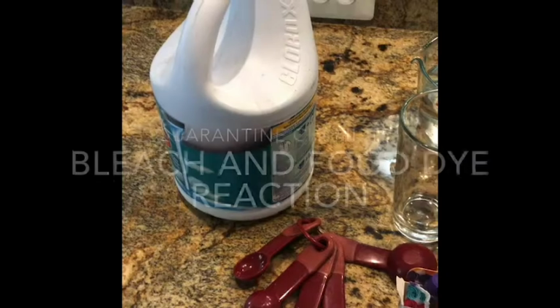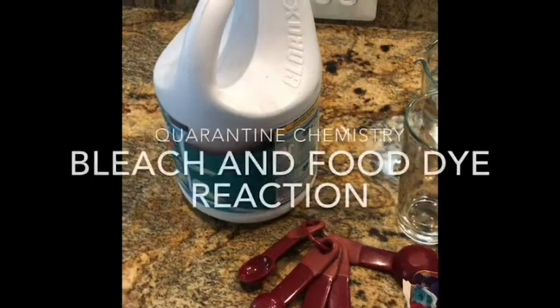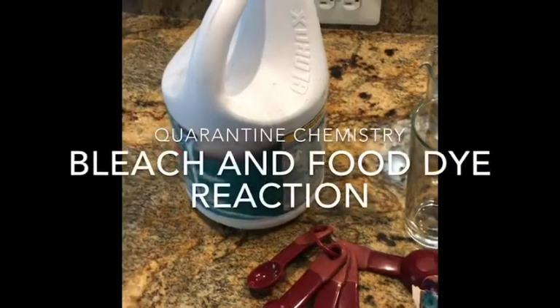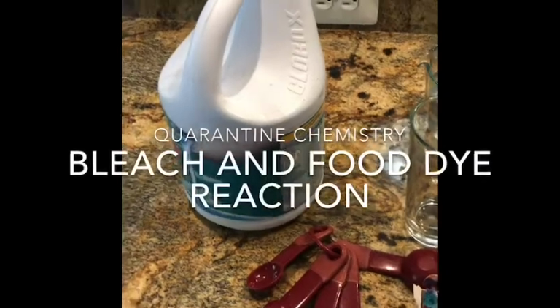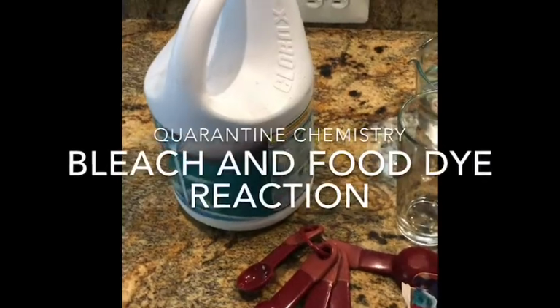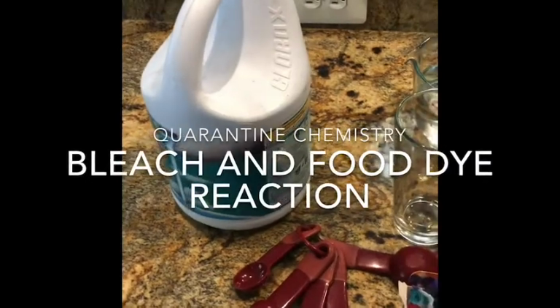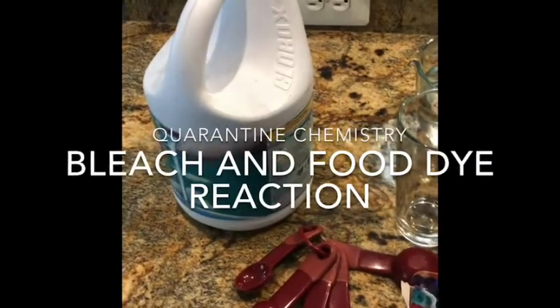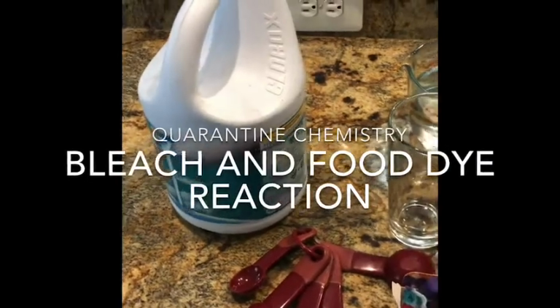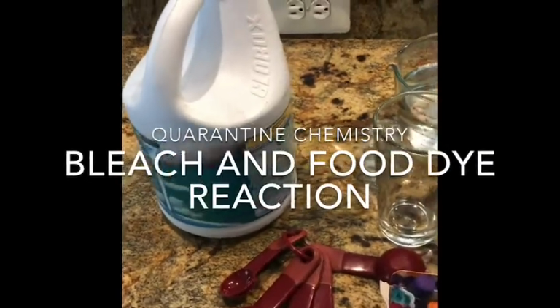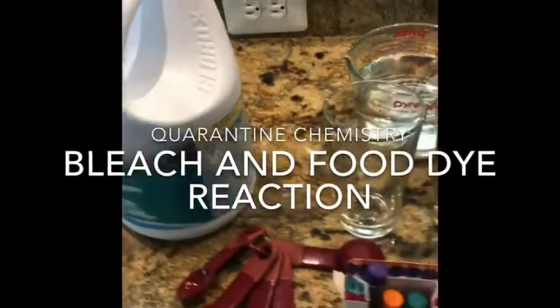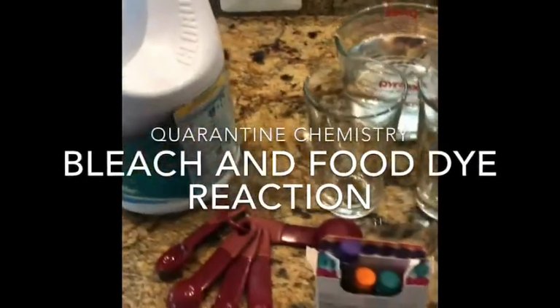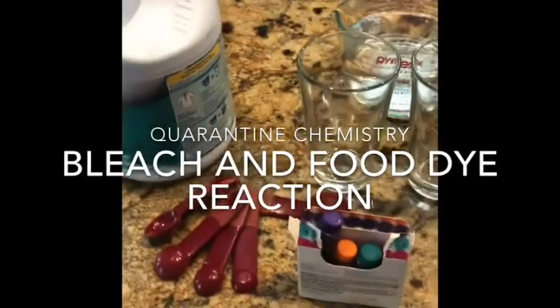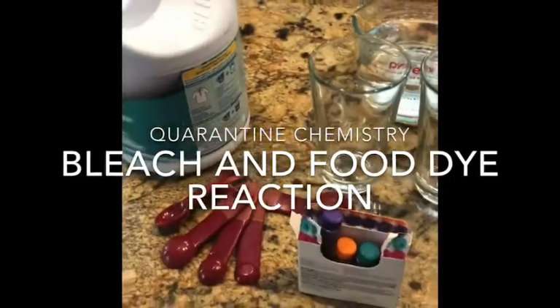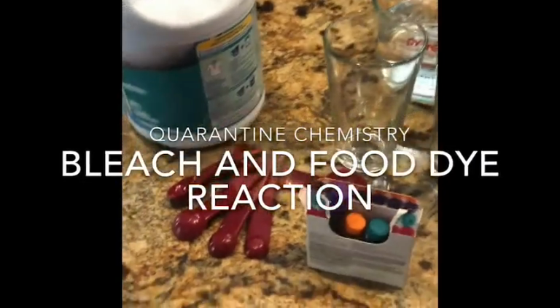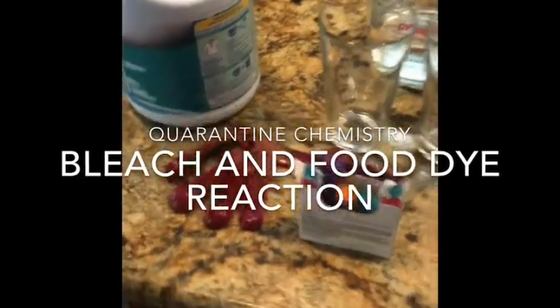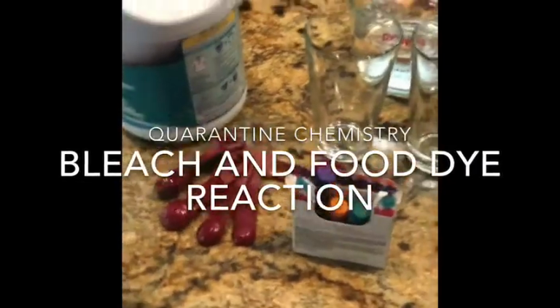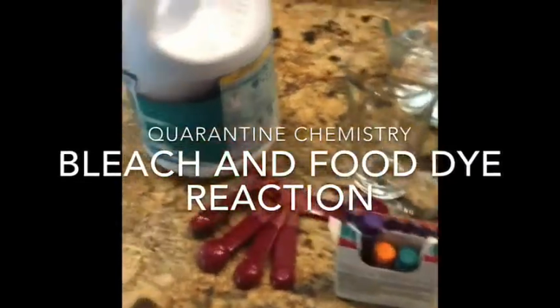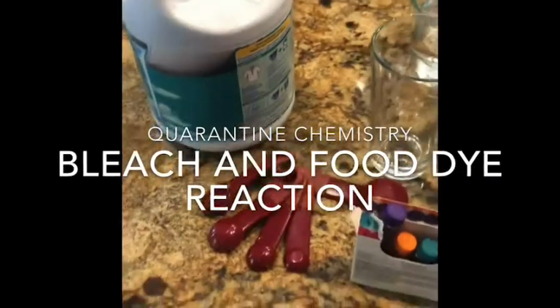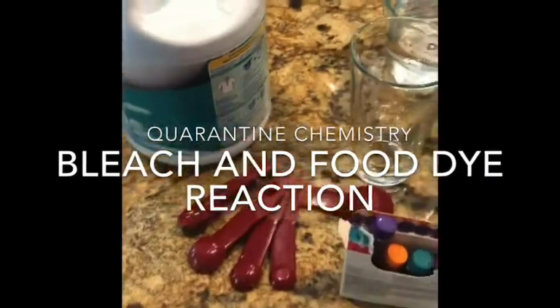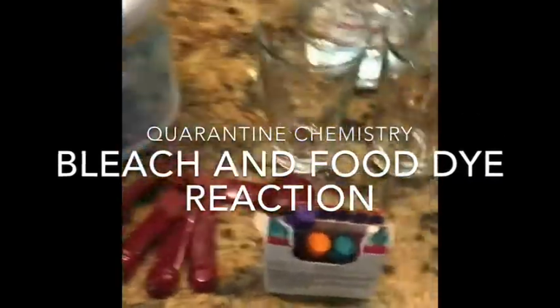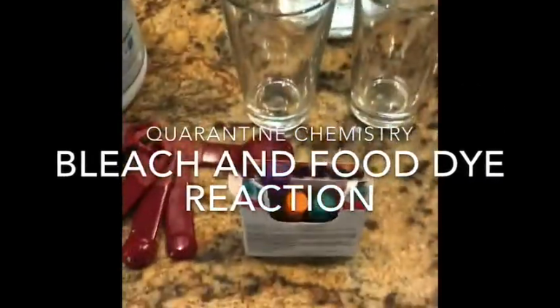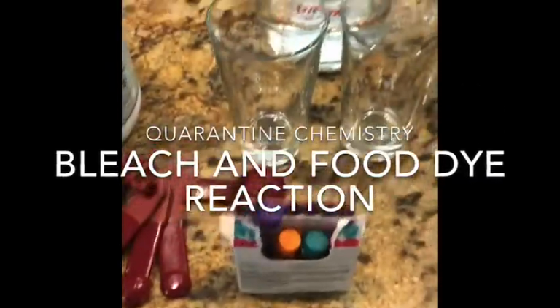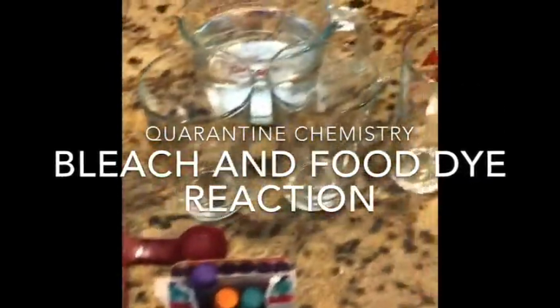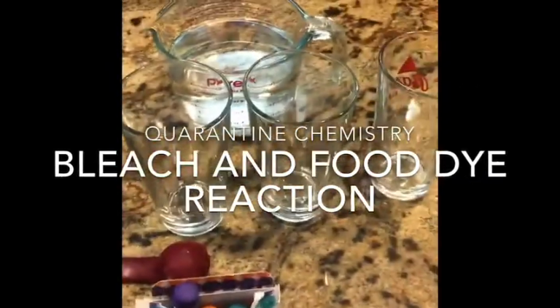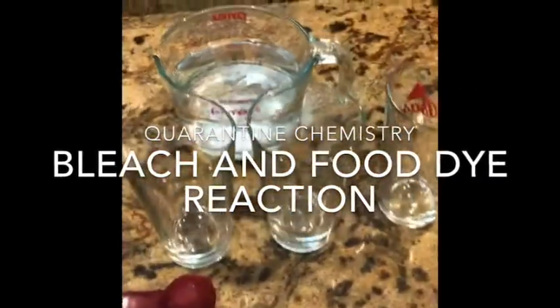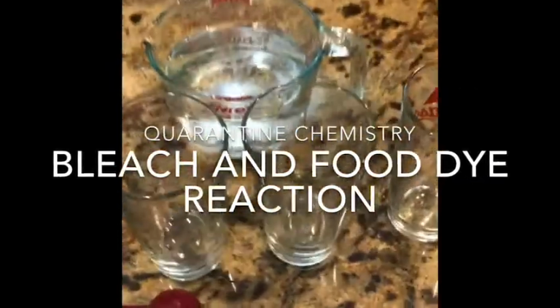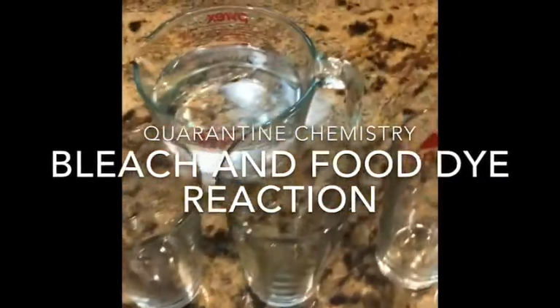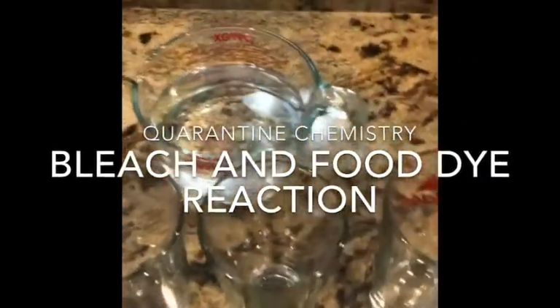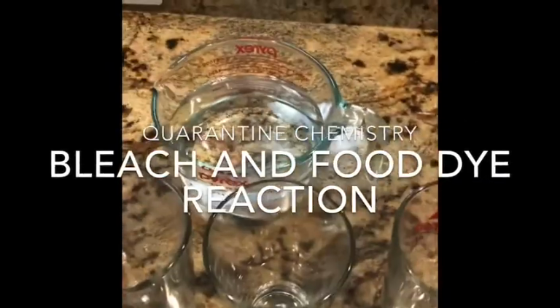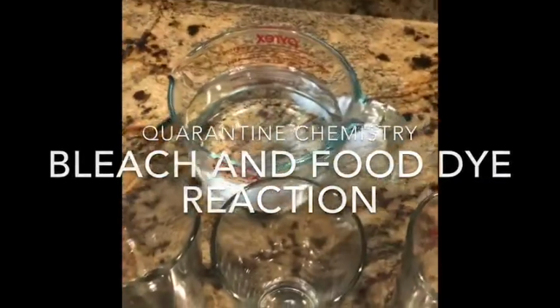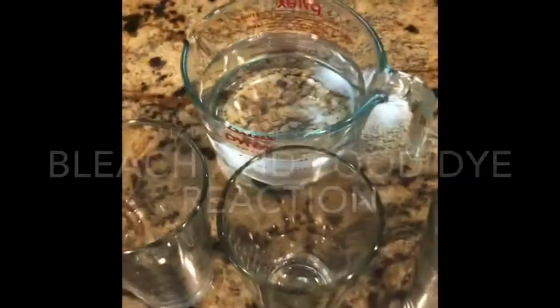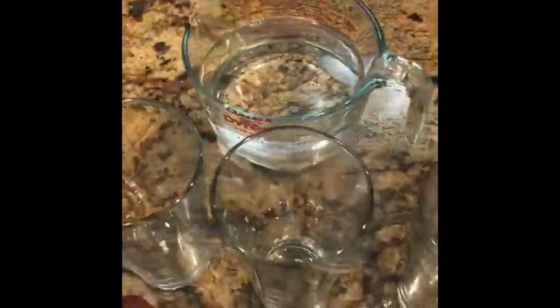Here are my materials. I have some bleach, measuring spoons because we want to measure stuff, food coloring, three glasses, and a measuring cup full of water.